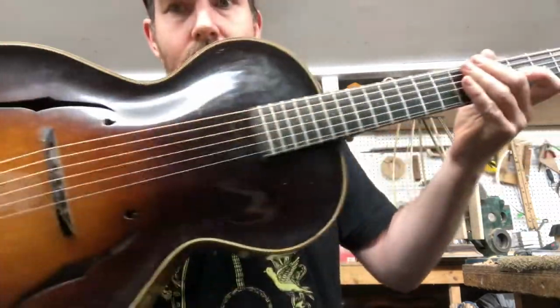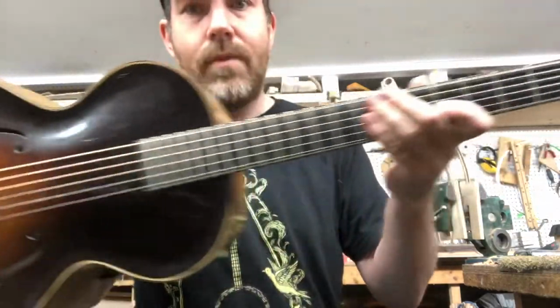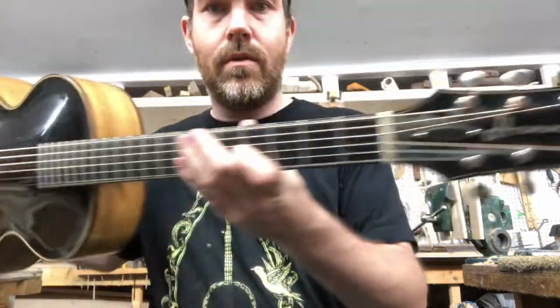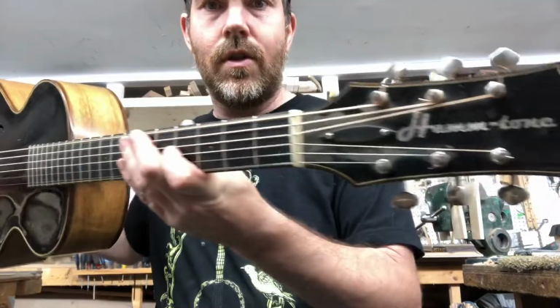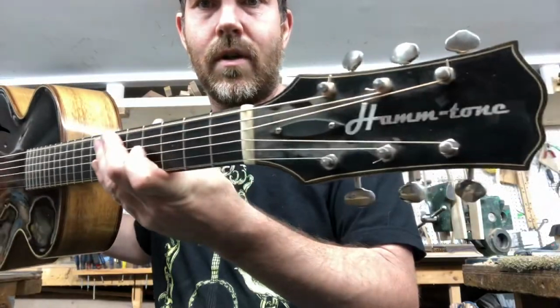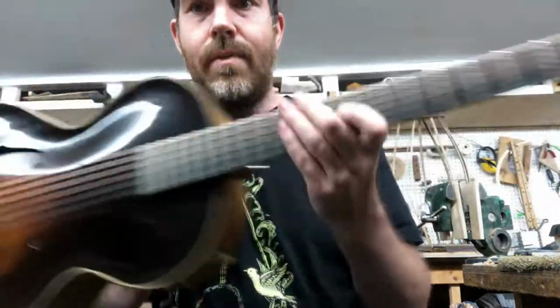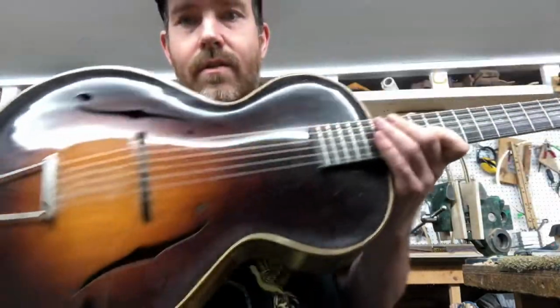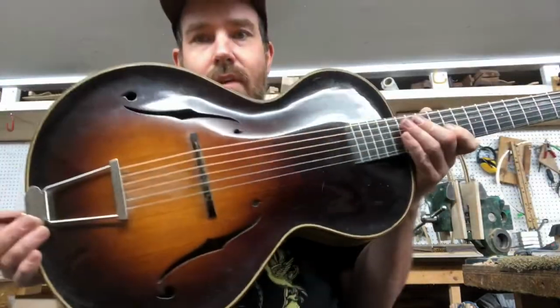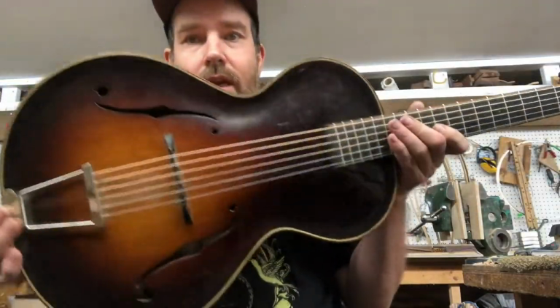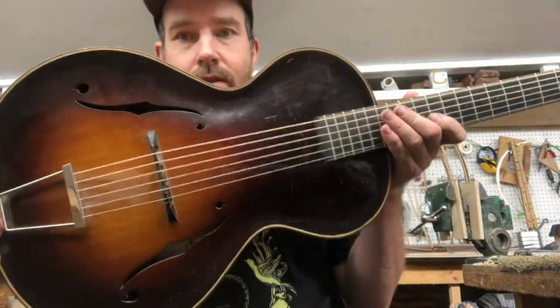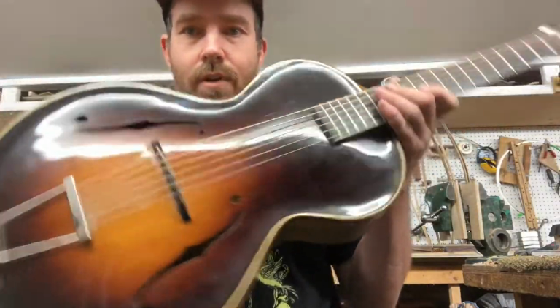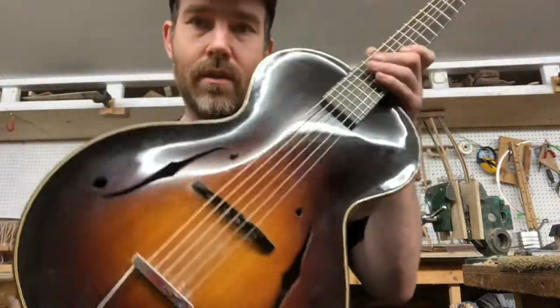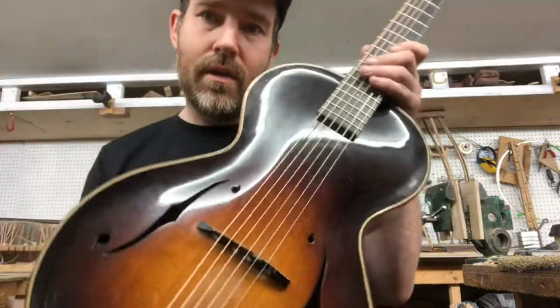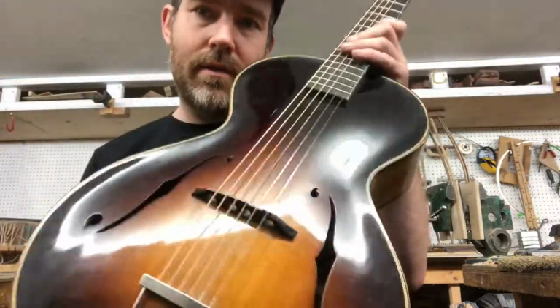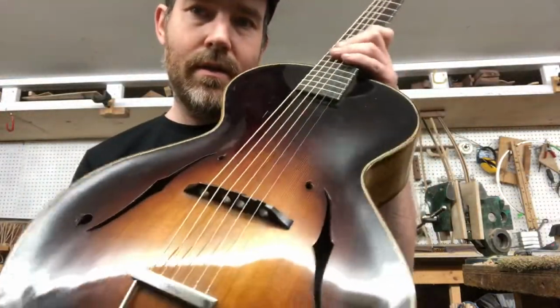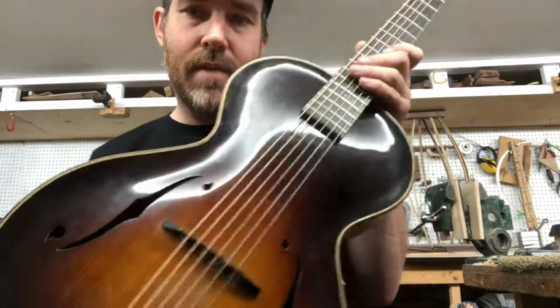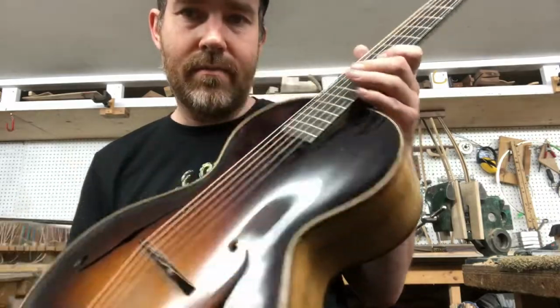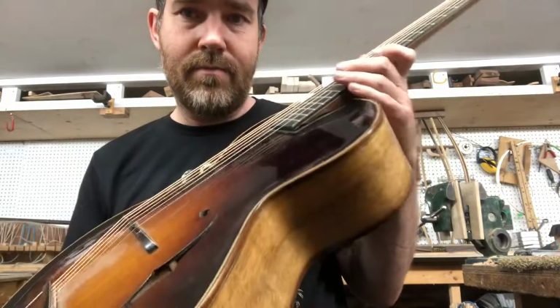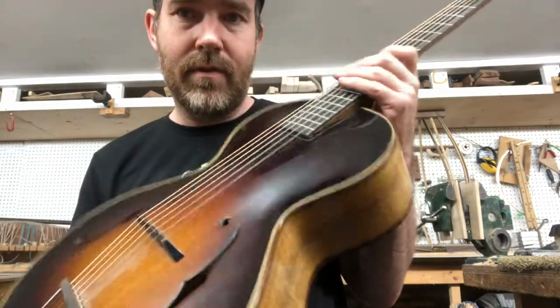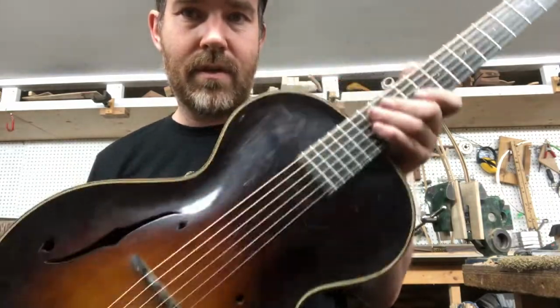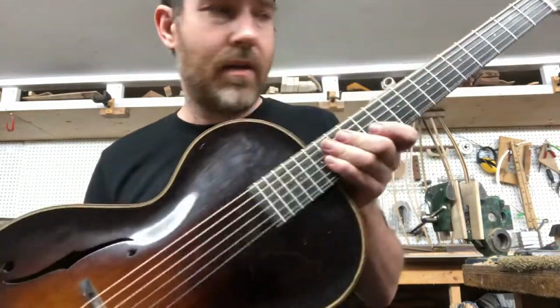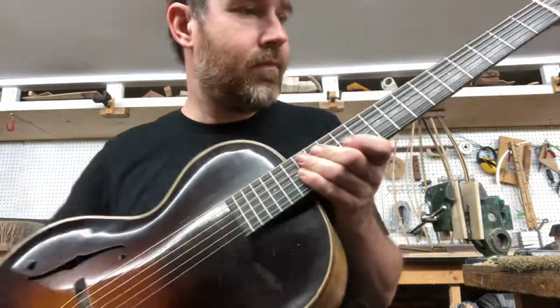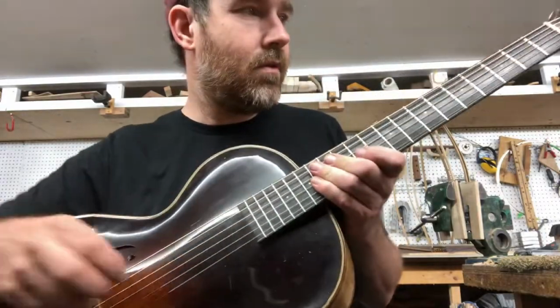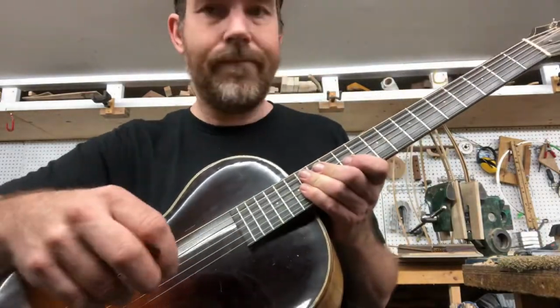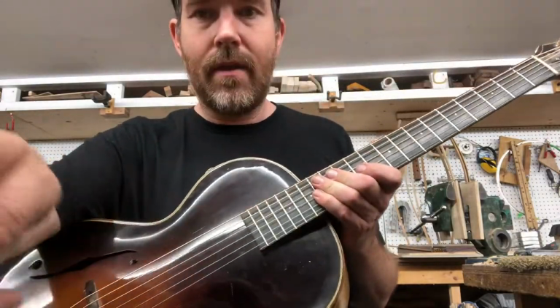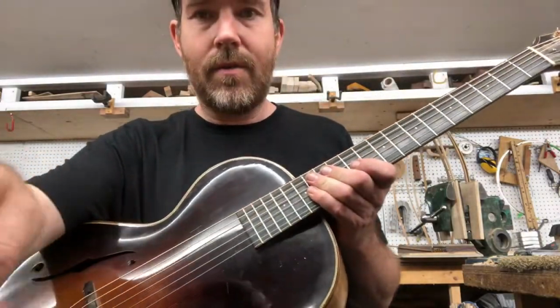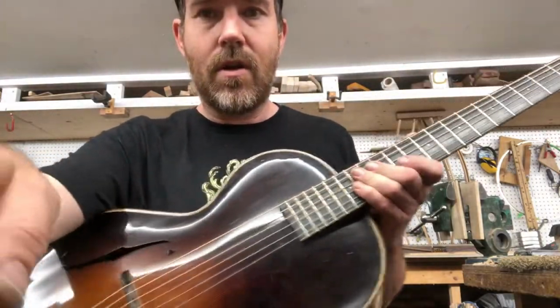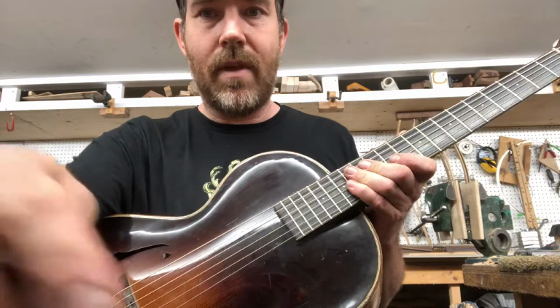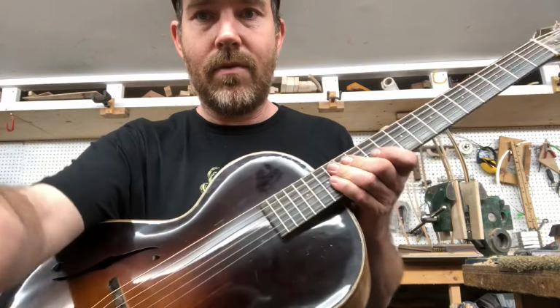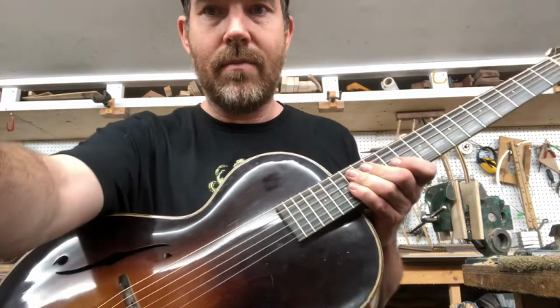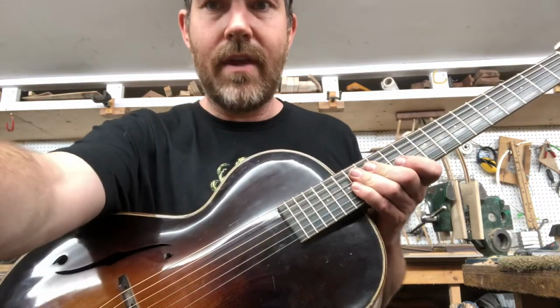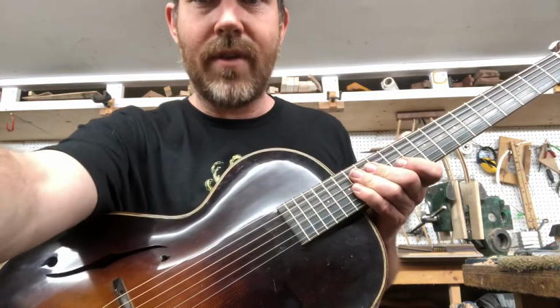A little hamtone archtop guitar, reminiscent of something made in the thirties. I make them at a pretty reasonable price this day and age. You can find them at hamtone.com — hamtone with two M's. Thank you, have a great day.